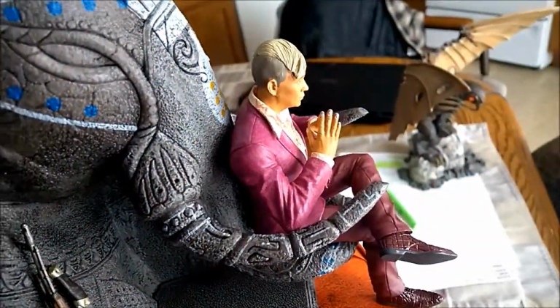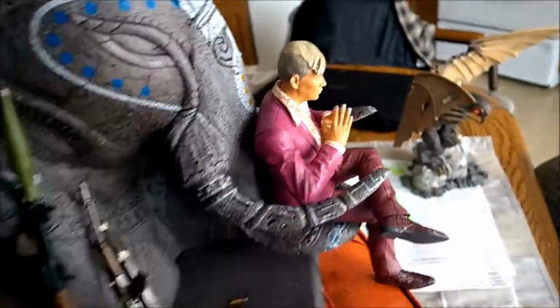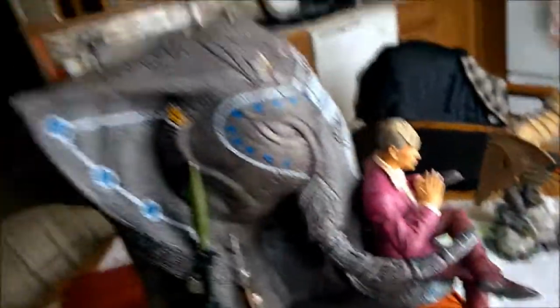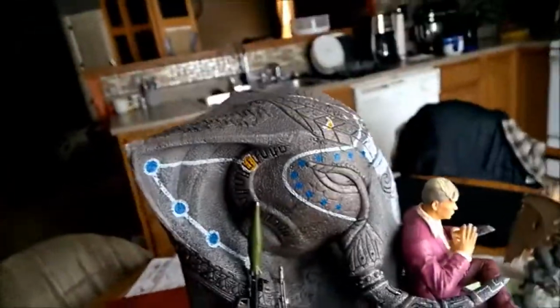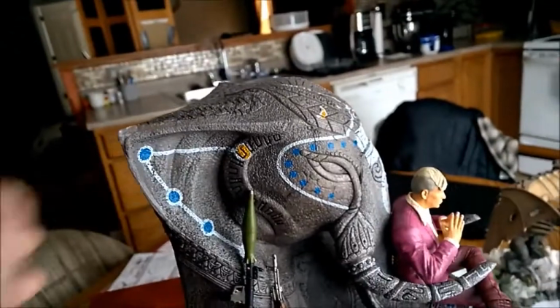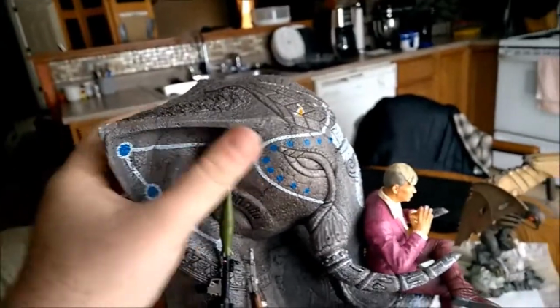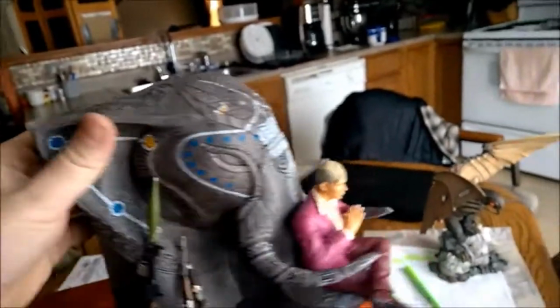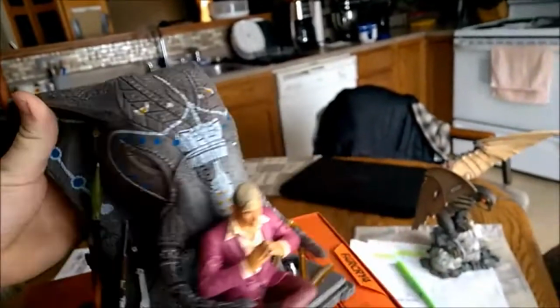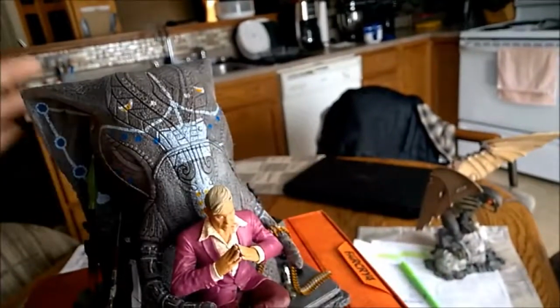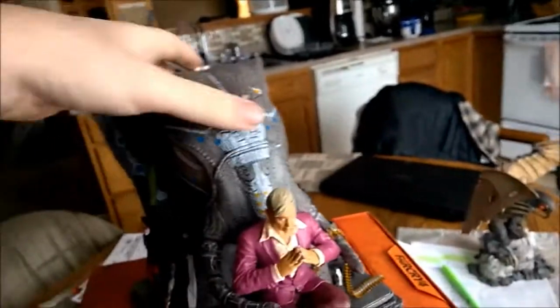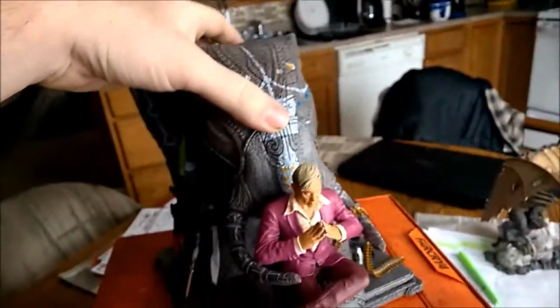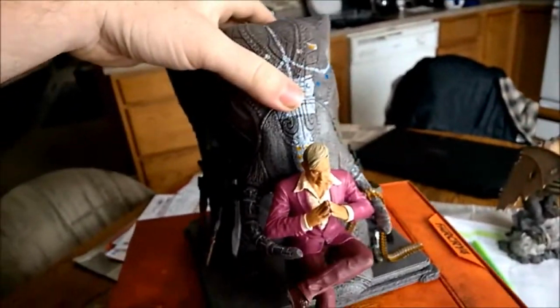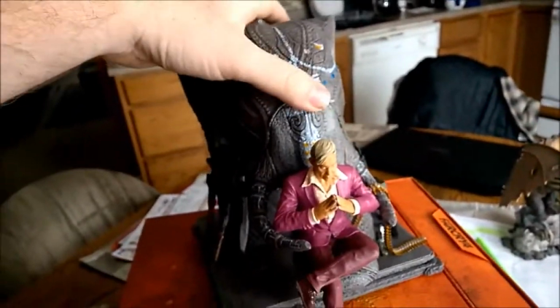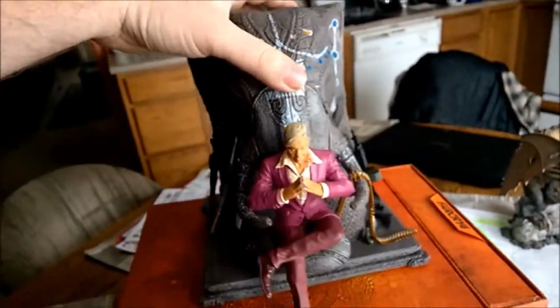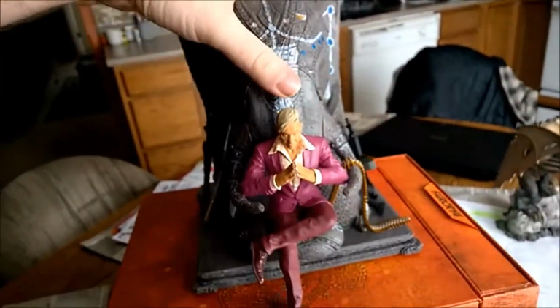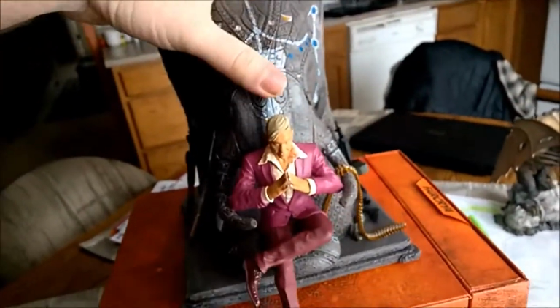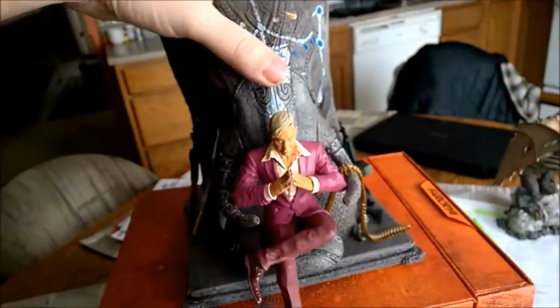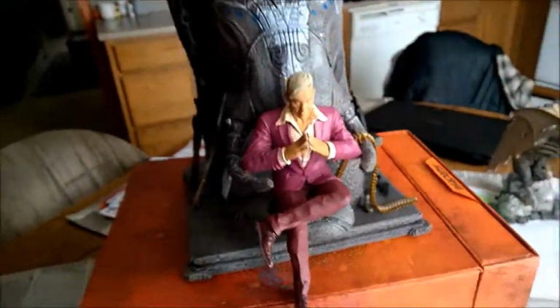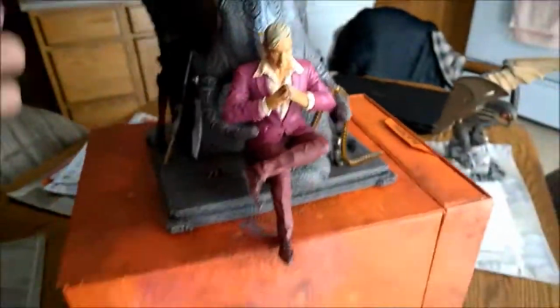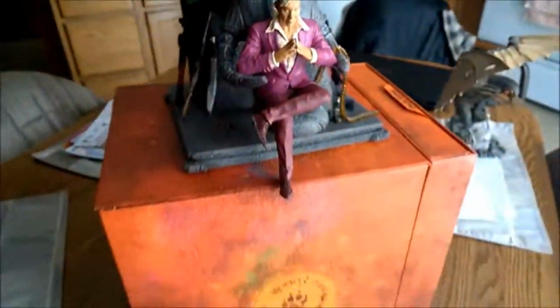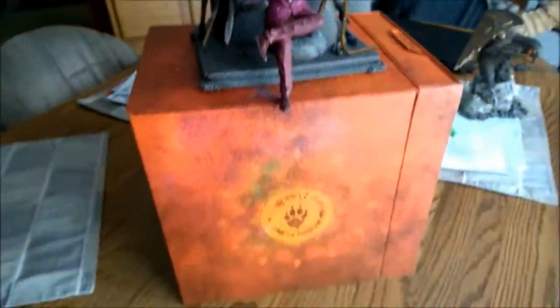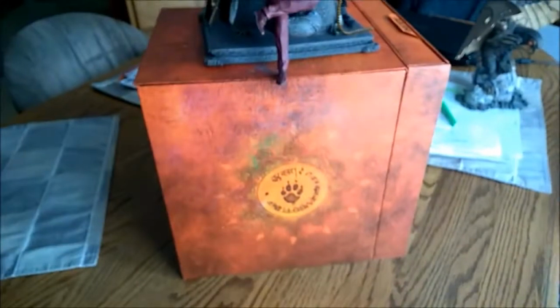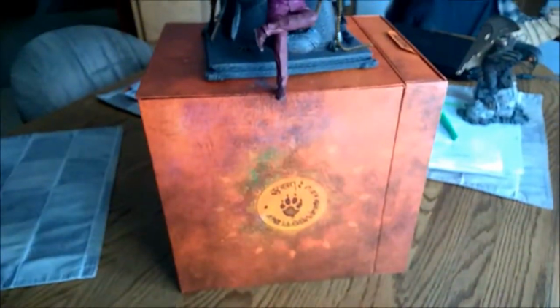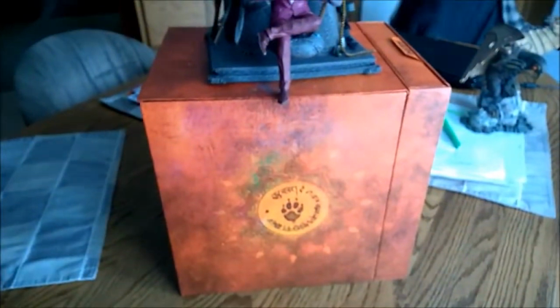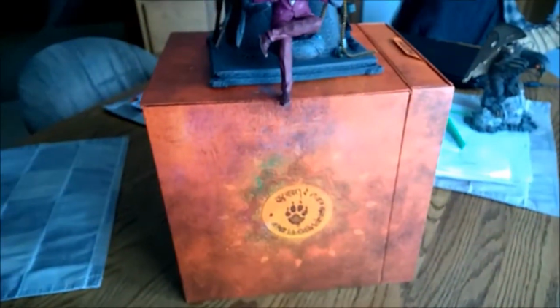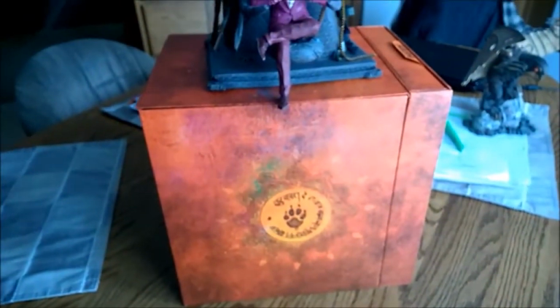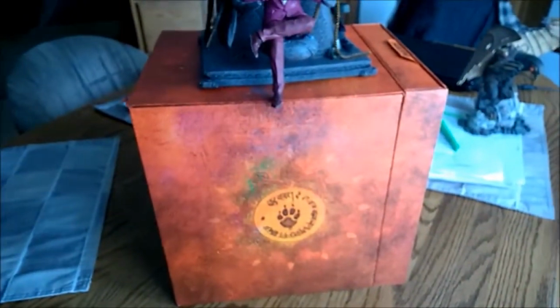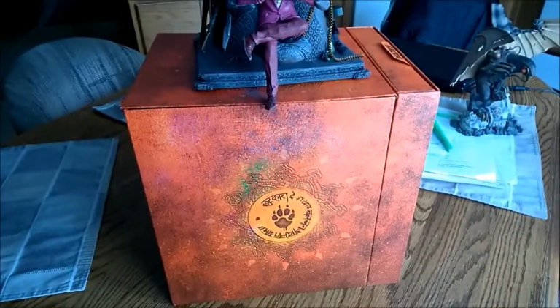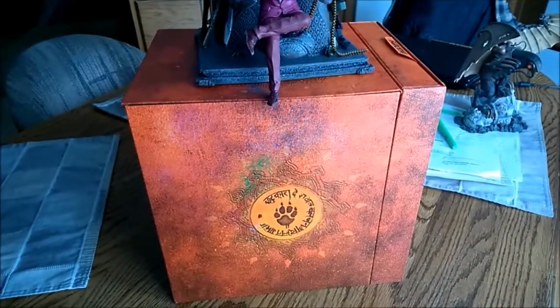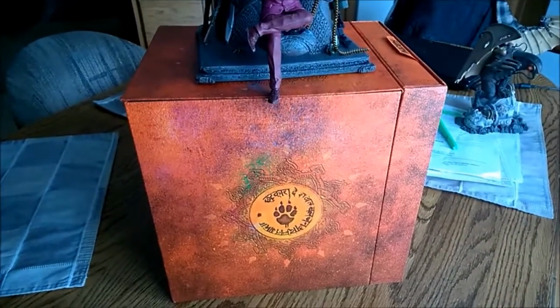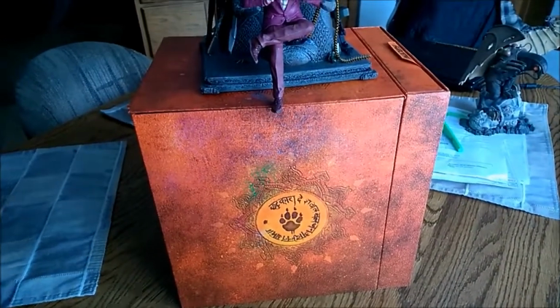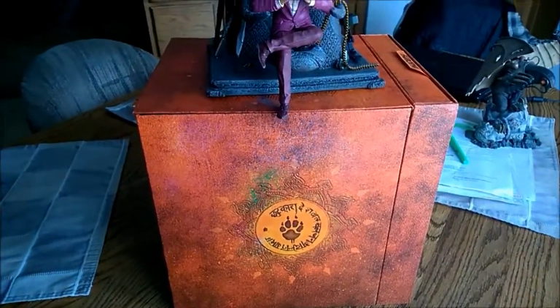Overall it's a pretty good solid statue, or extra figure, or whatever you want to call it. Here's the box that it came in. Pretty sure you've seen unboxing videos and what not.